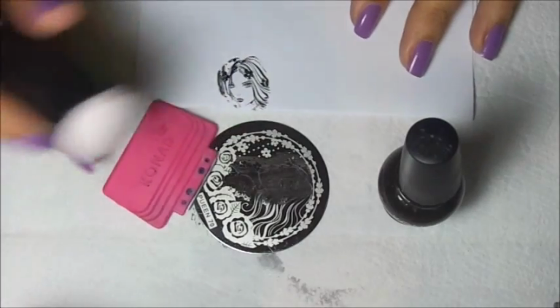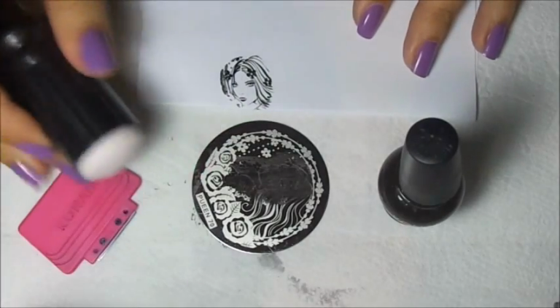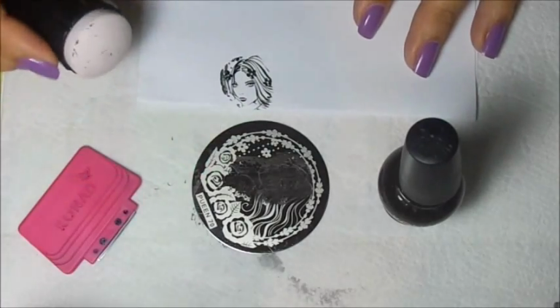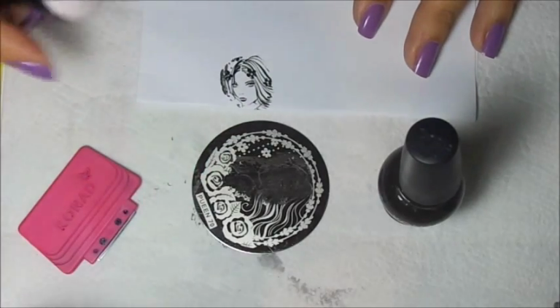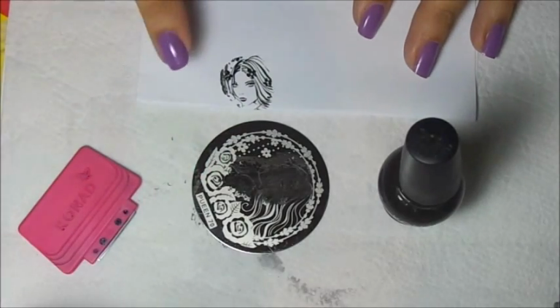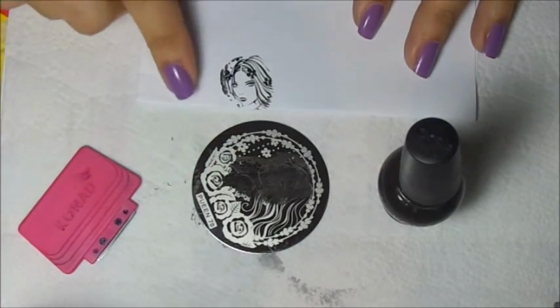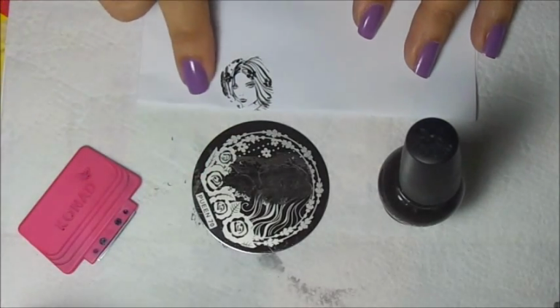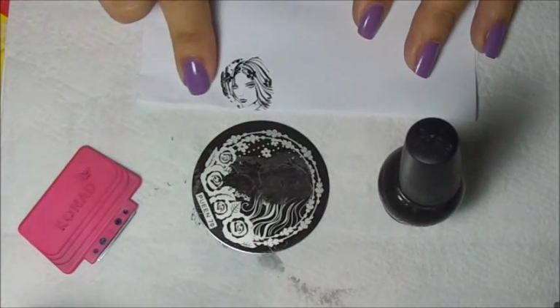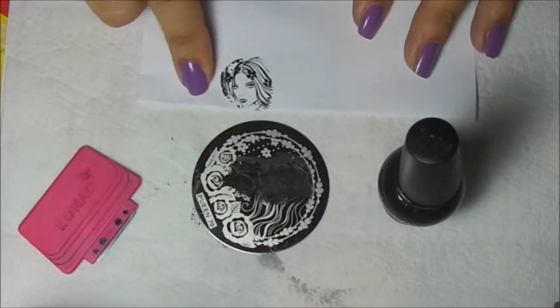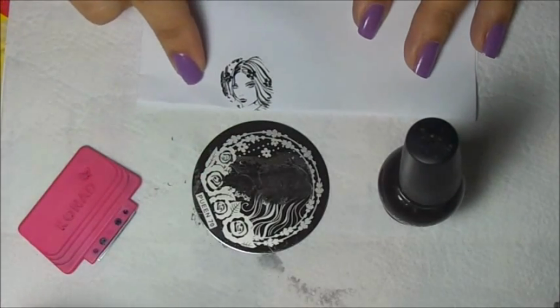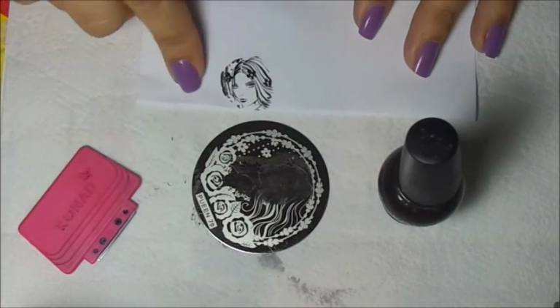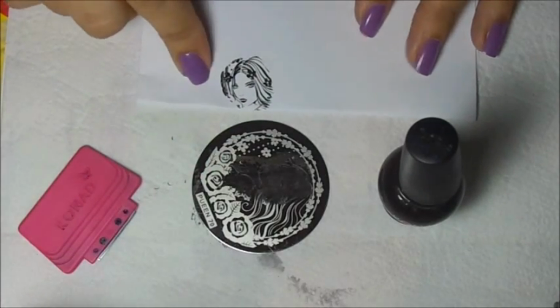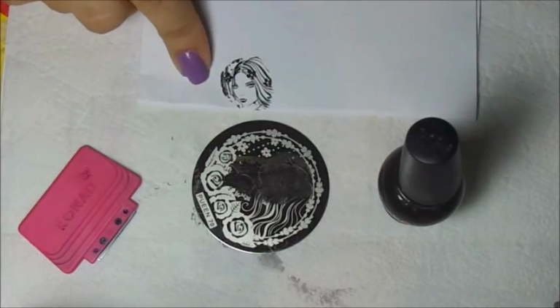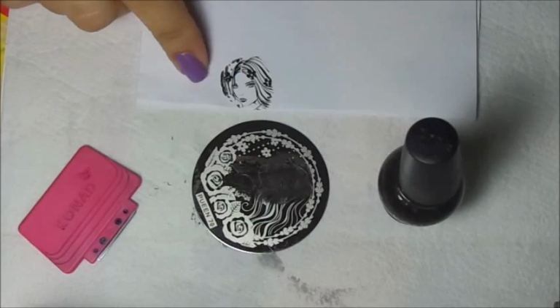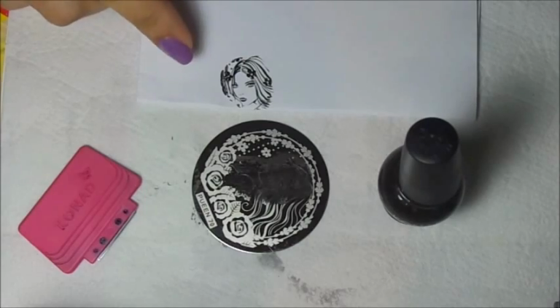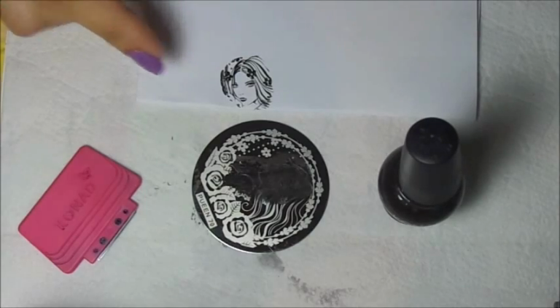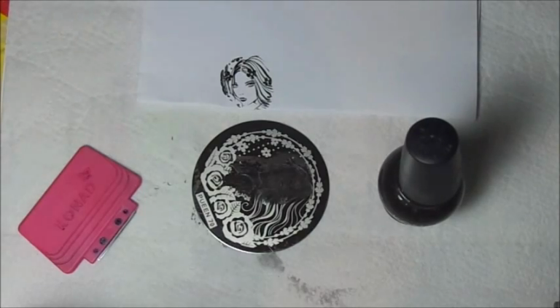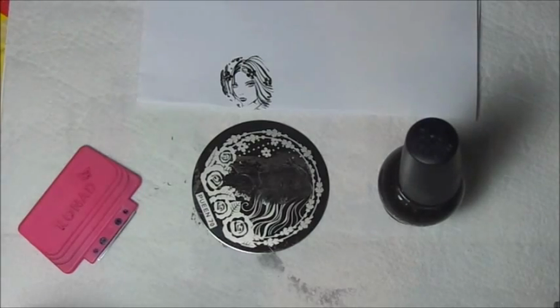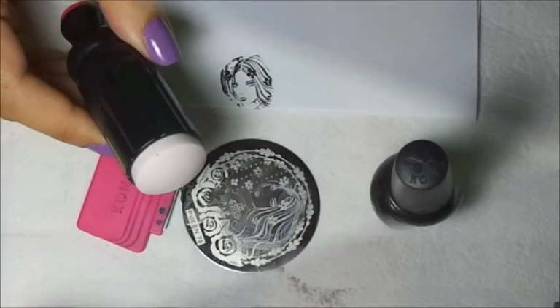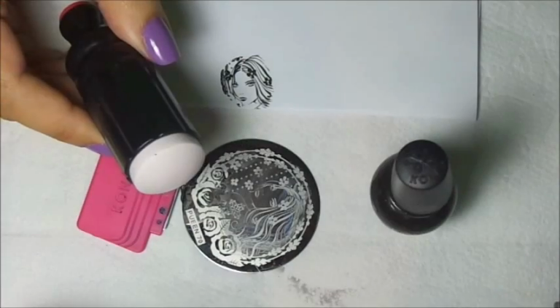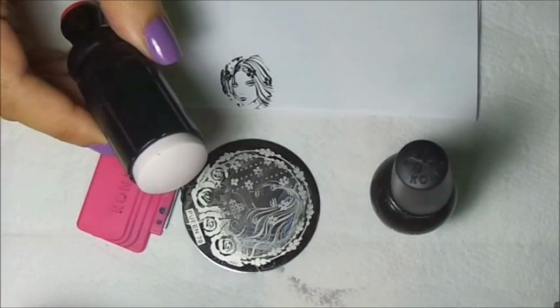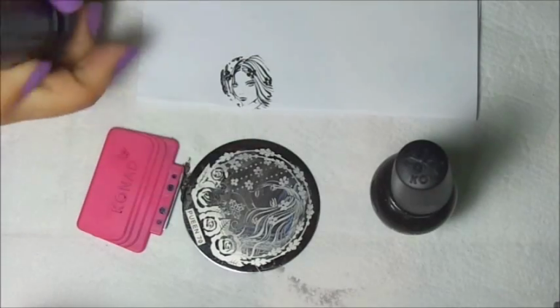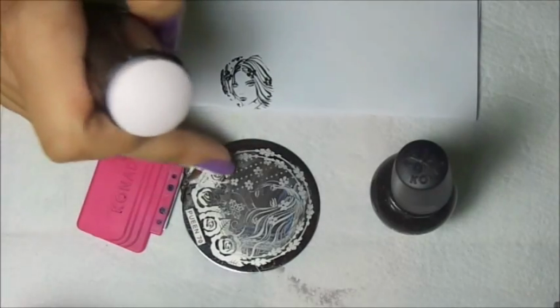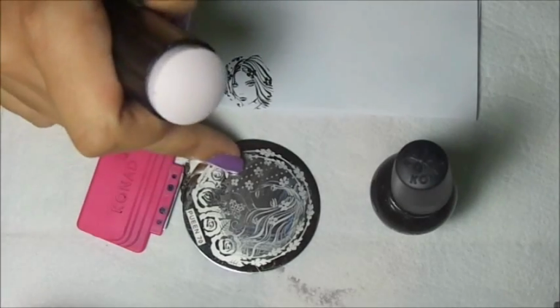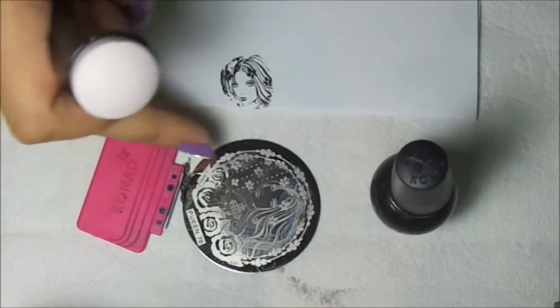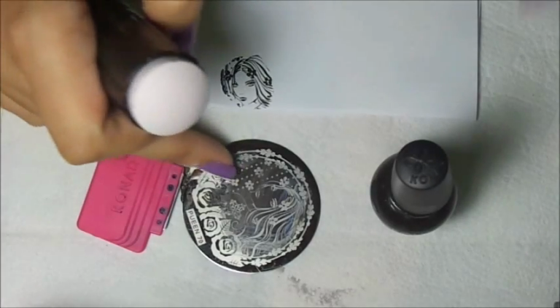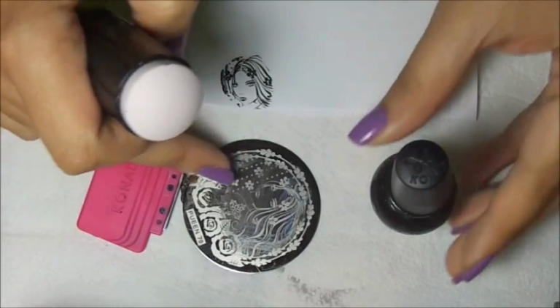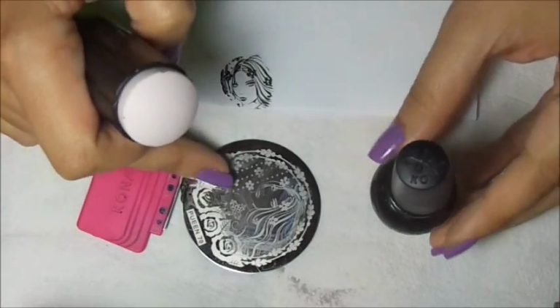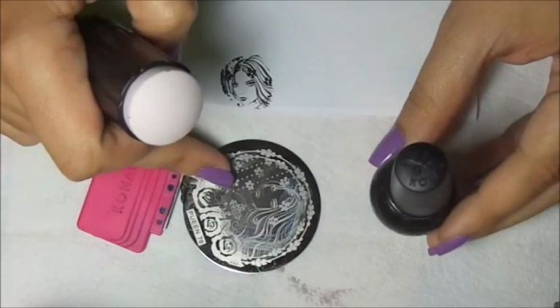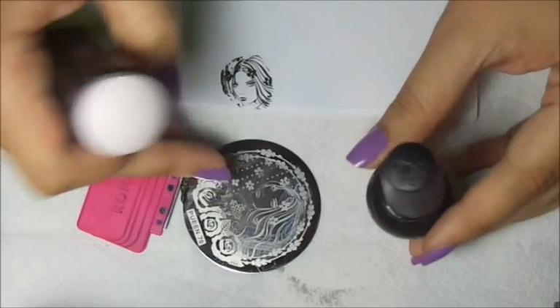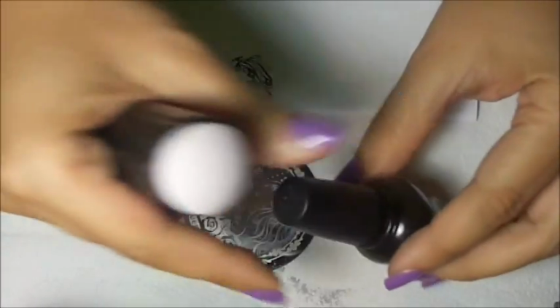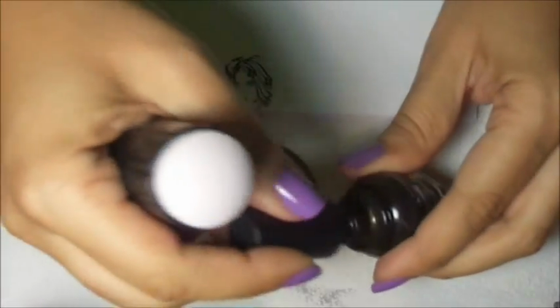Look at the image. See how large it is? Now I'm going to show you. I'm going to clean up my stamper. Now I'm going to show you how to shrink her face to fit better on the nail.